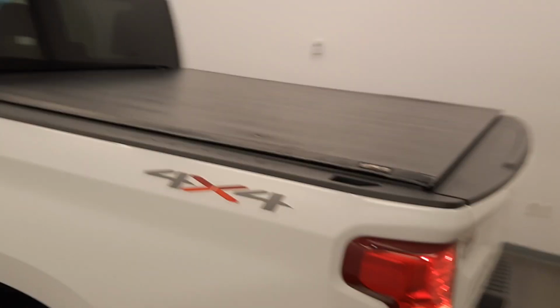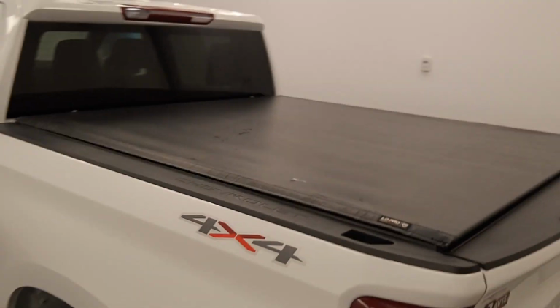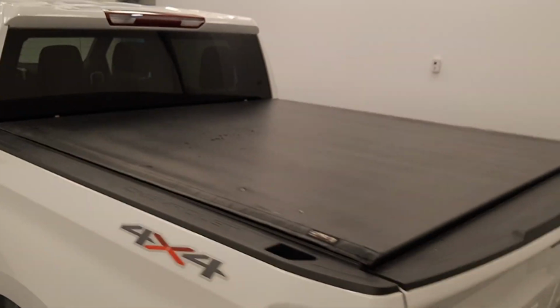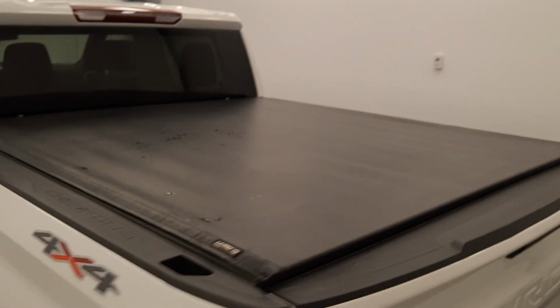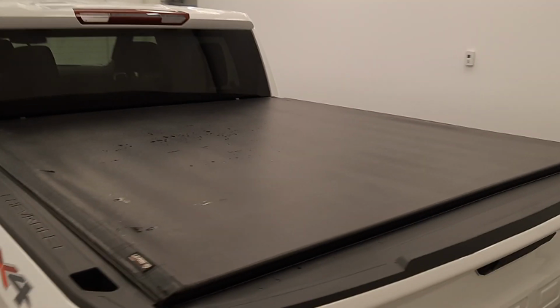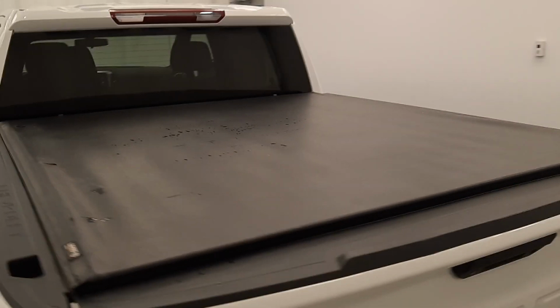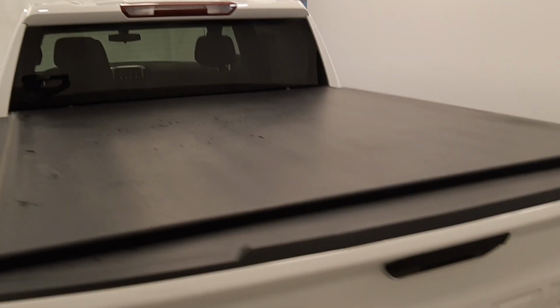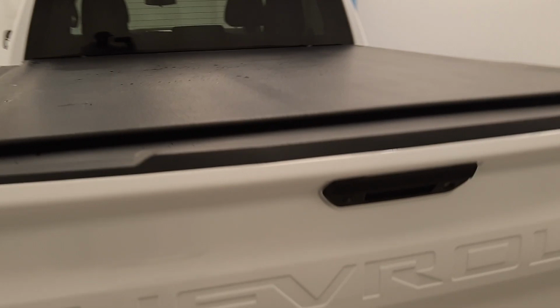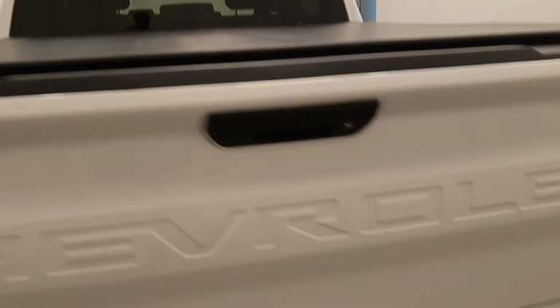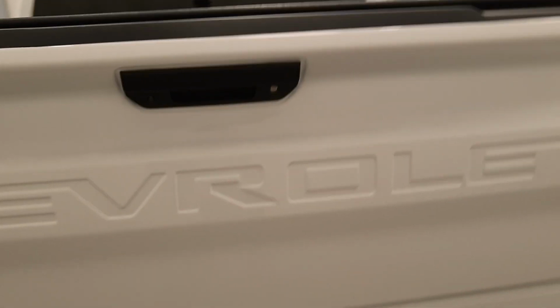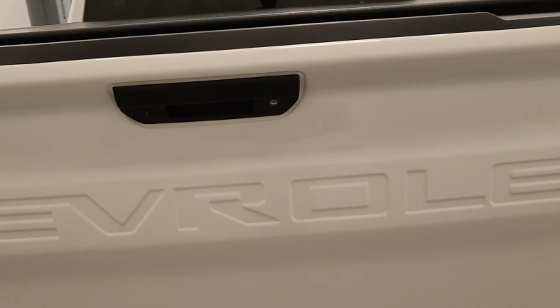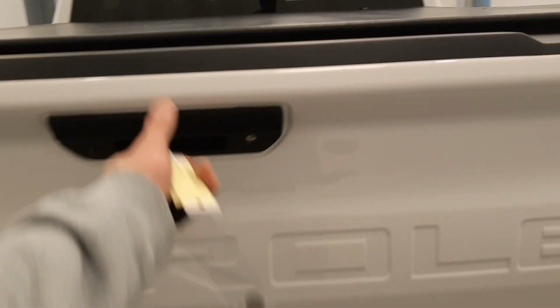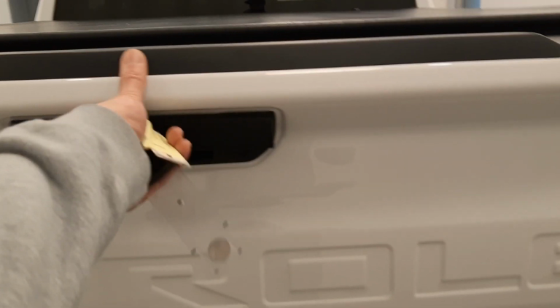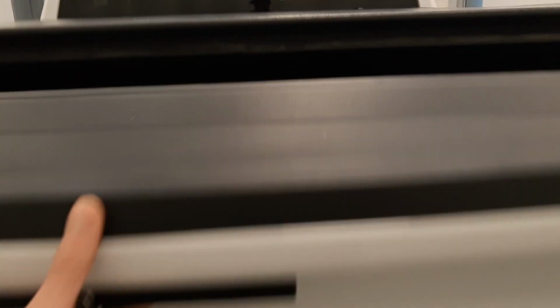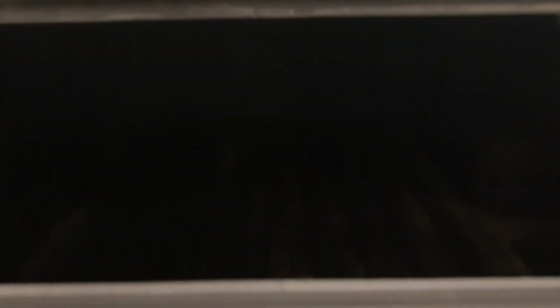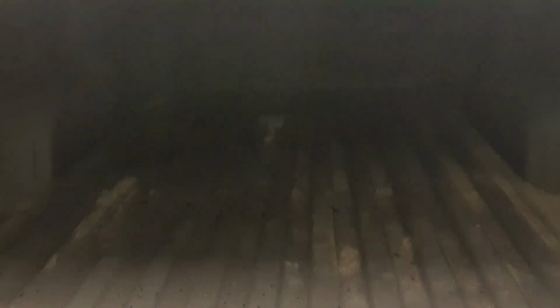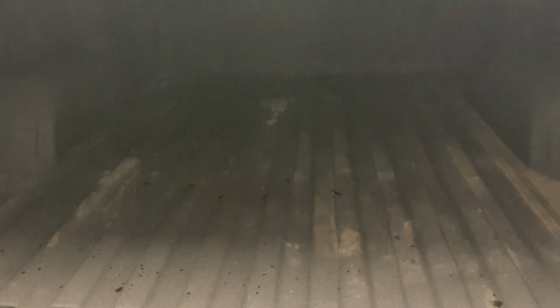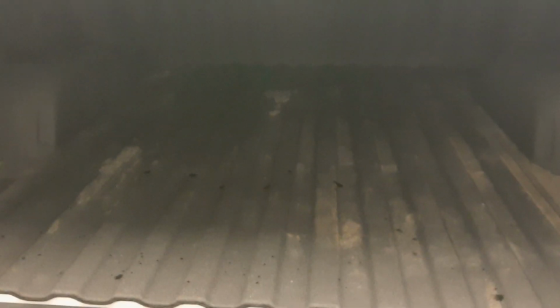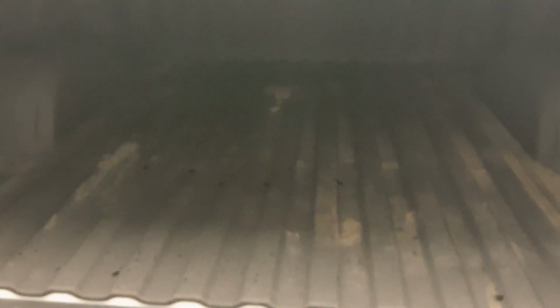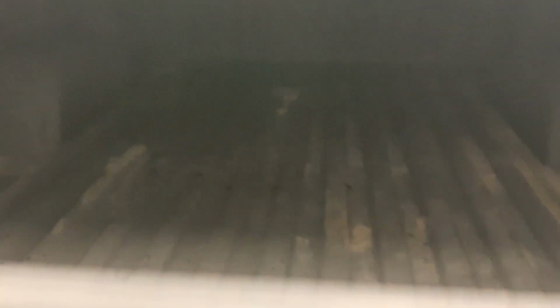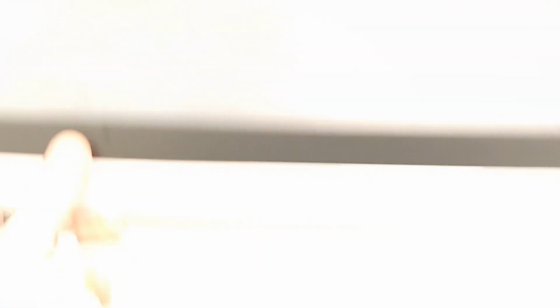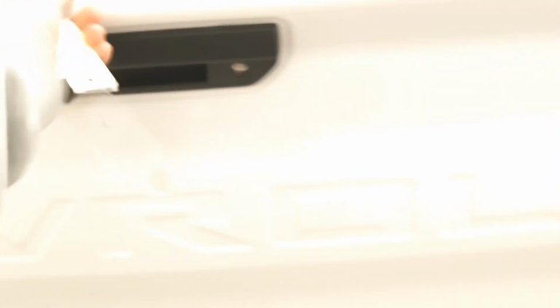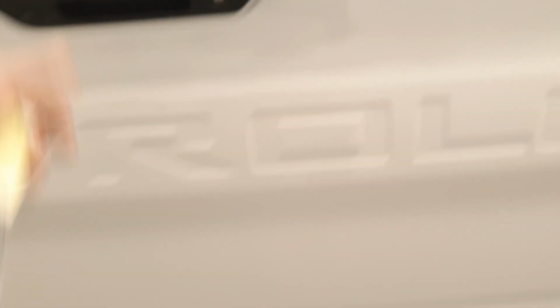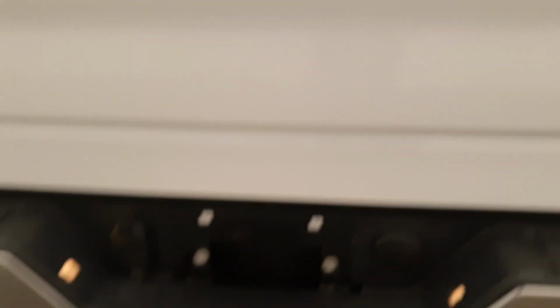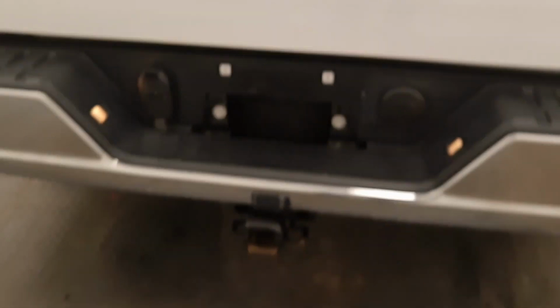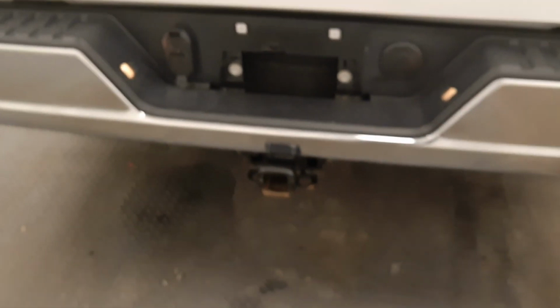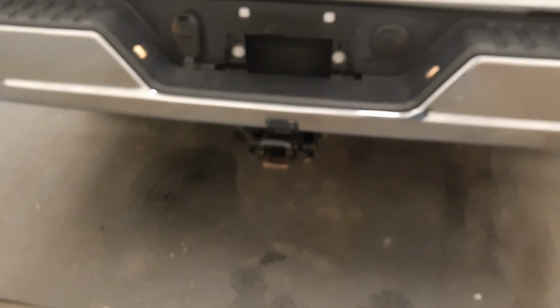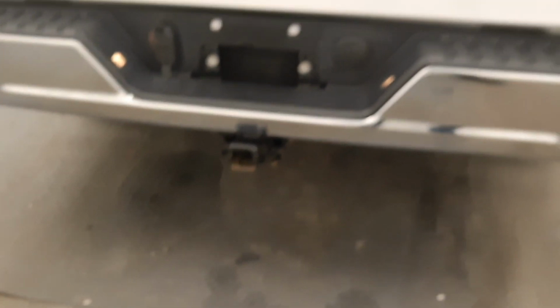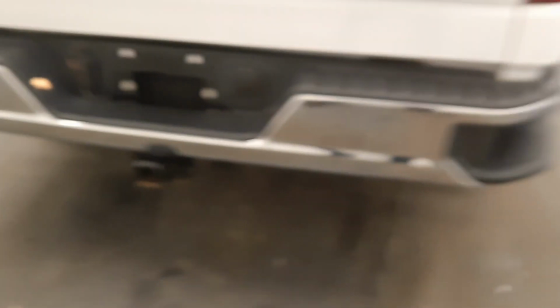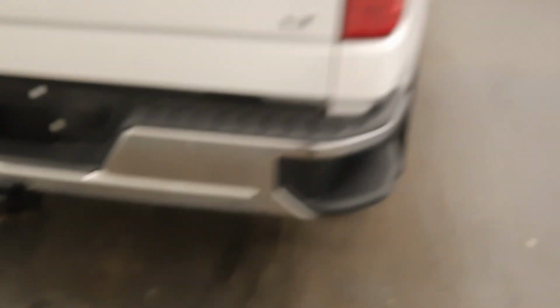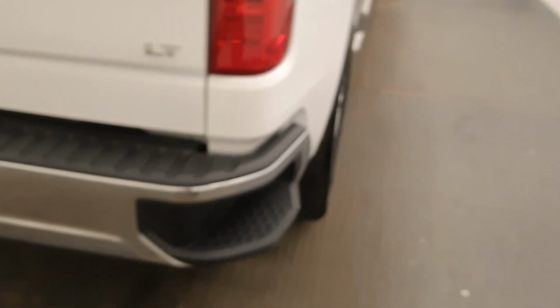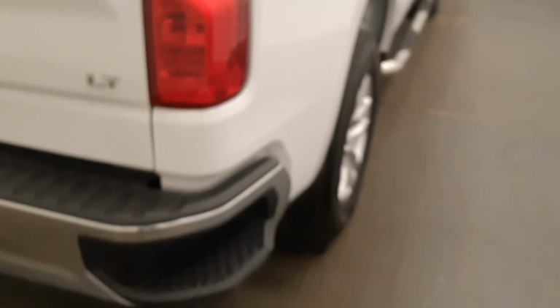Got a soft roll-up tonneau cover, box liner, trailering hitch, and bumper steps.